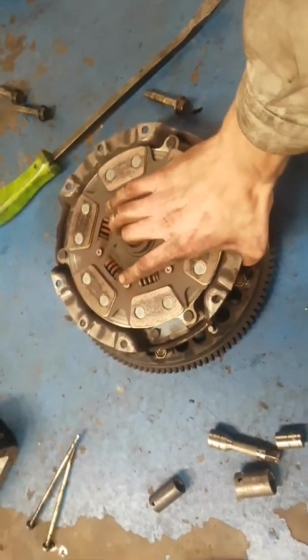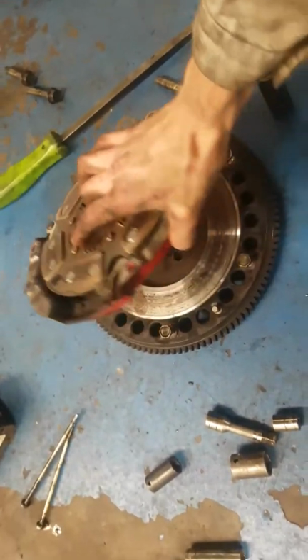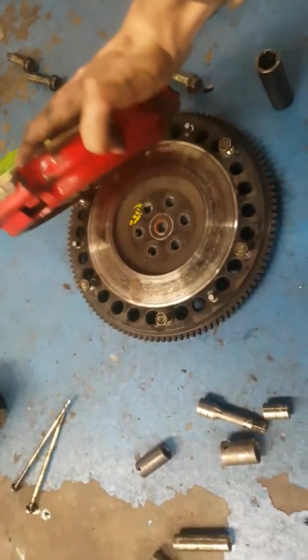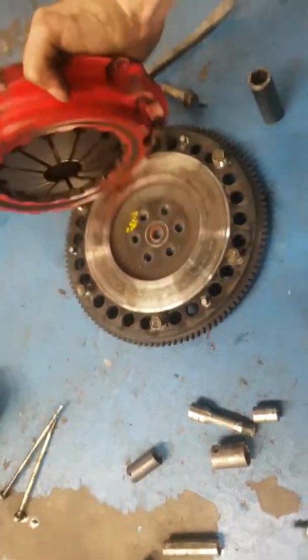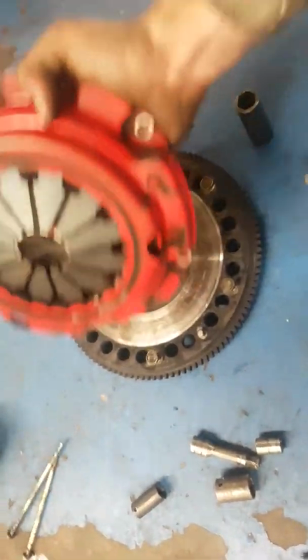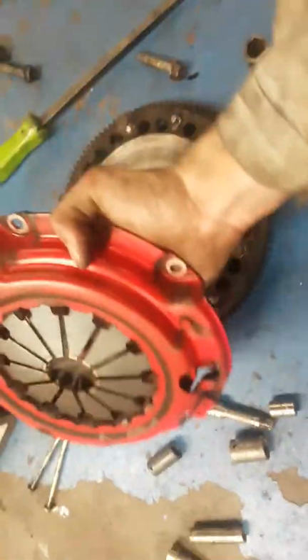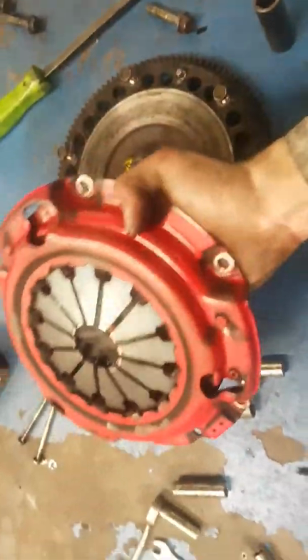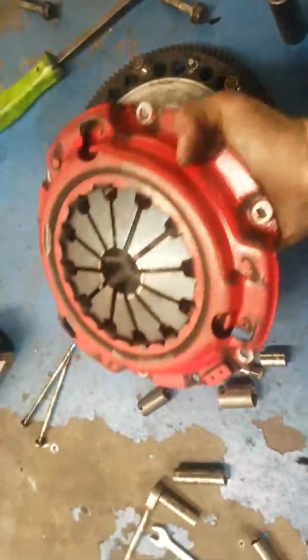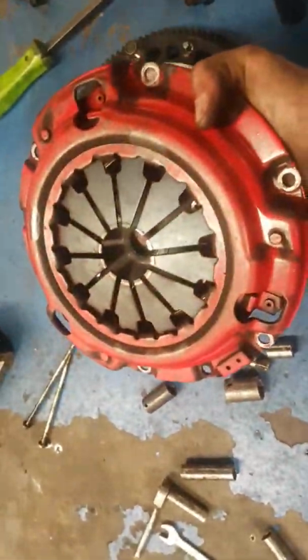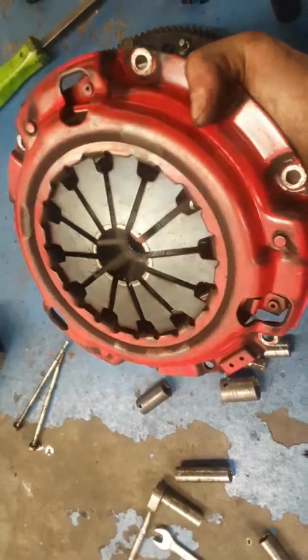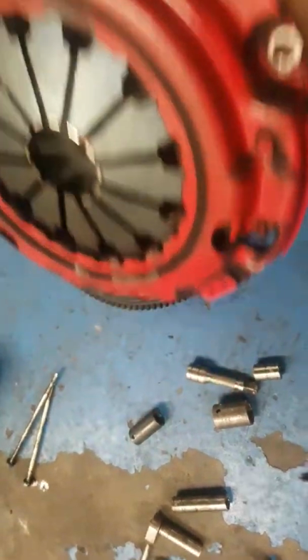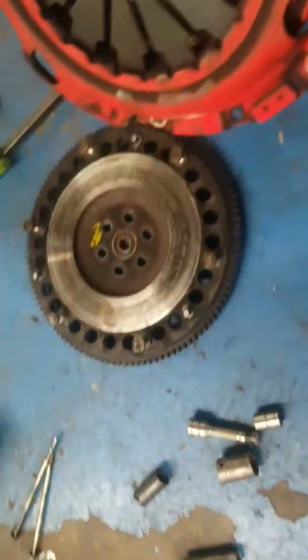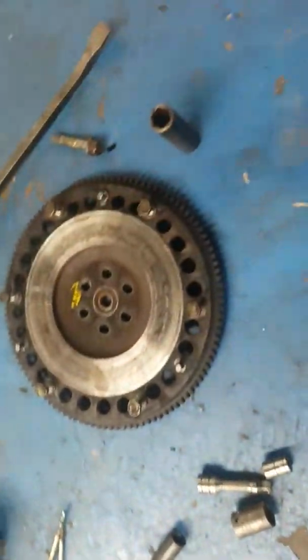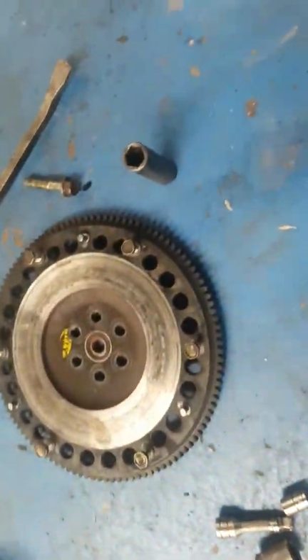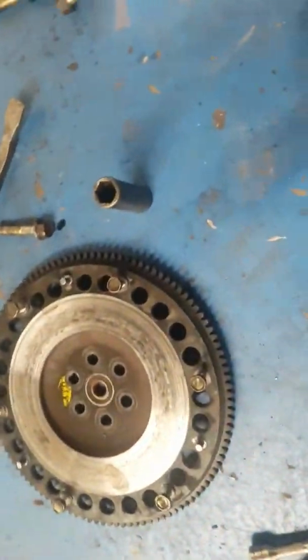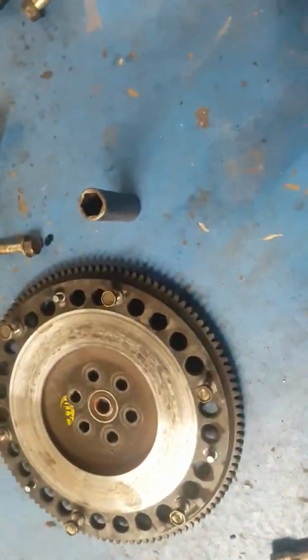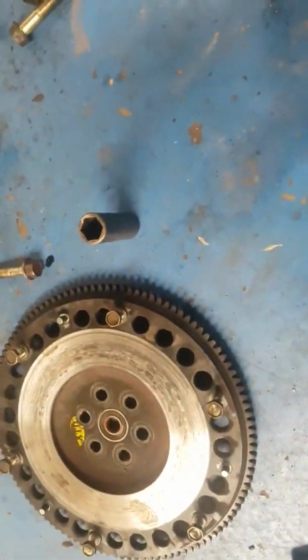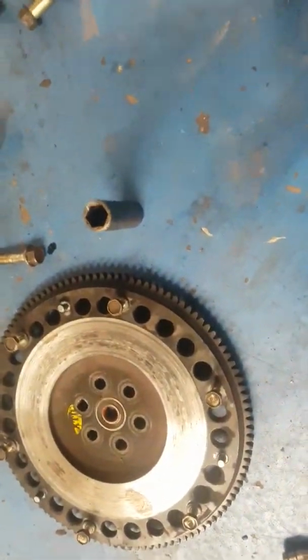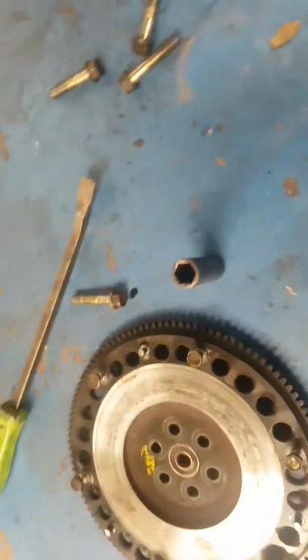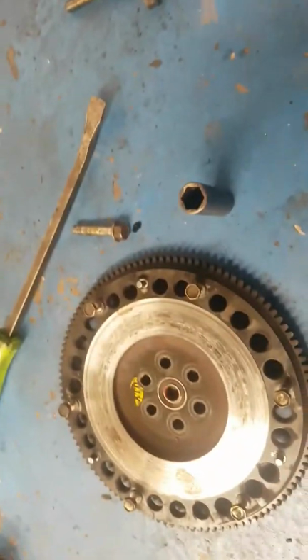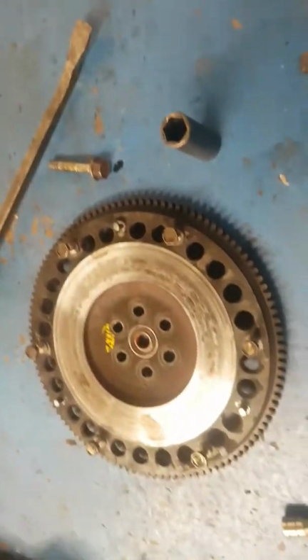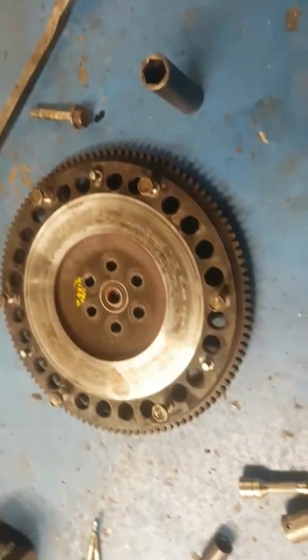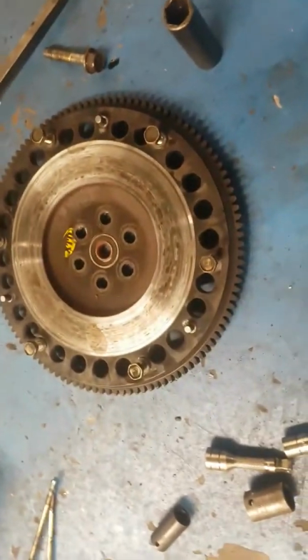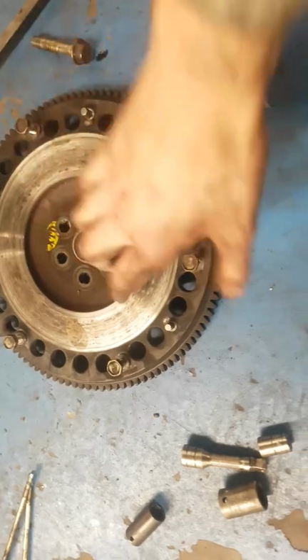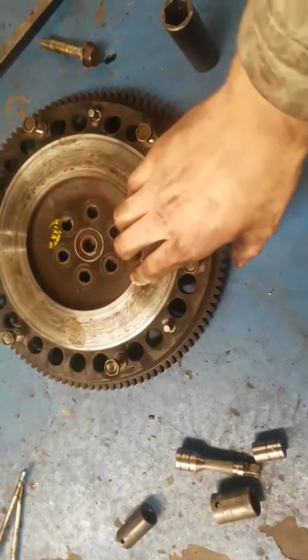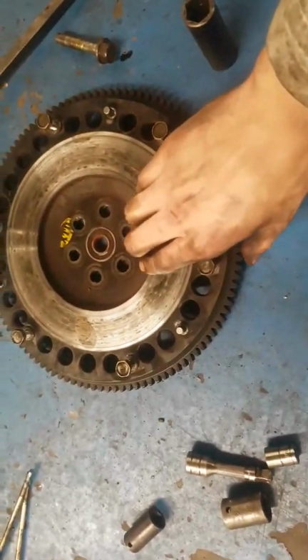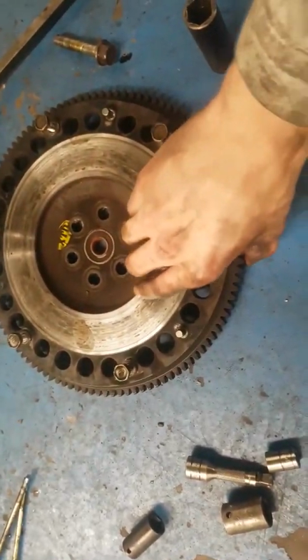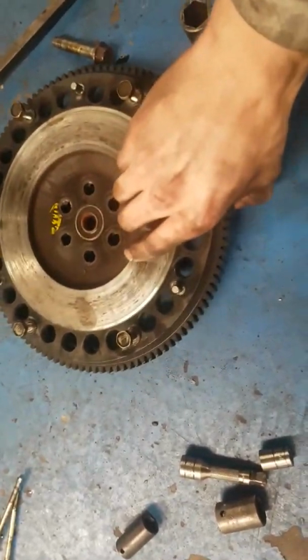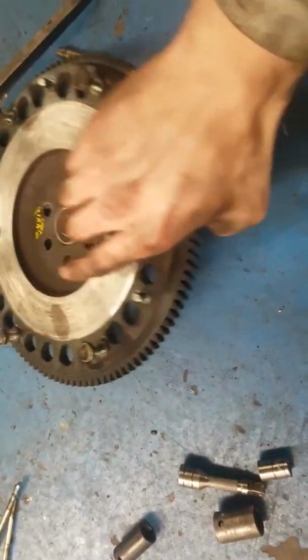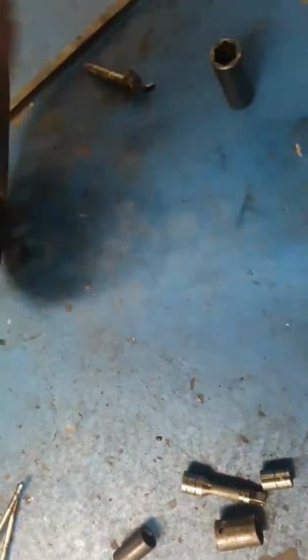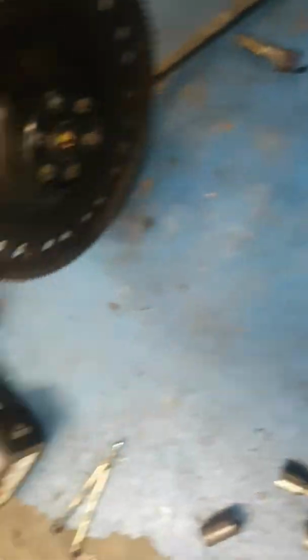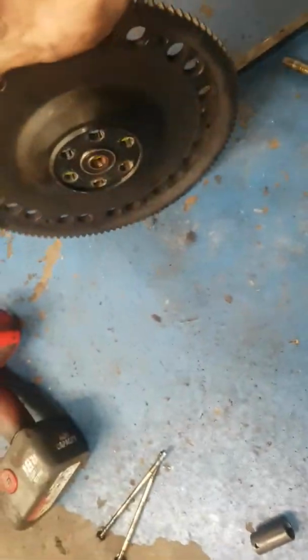I don't know whether to put this clutch in the new engine or not. I kind of want to put a new one in but I can't really afford to. The pressure plate actually doesn't look too bad, and there's a lightened aluminium flywheel — also by XTD.